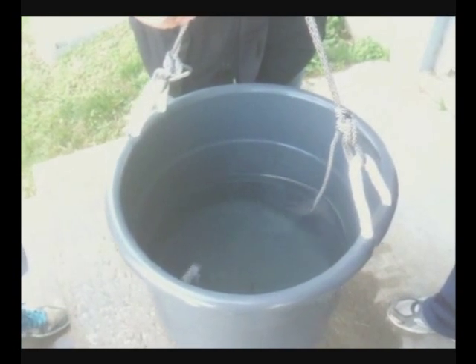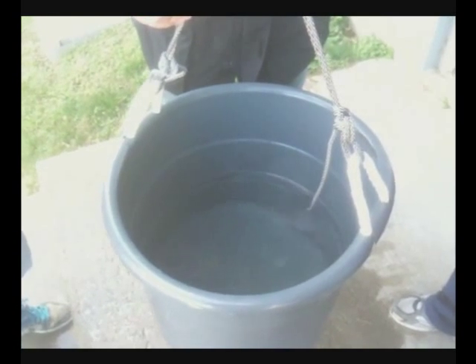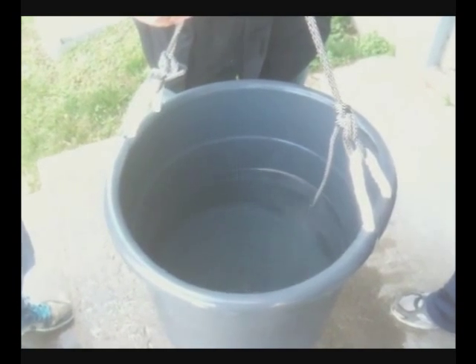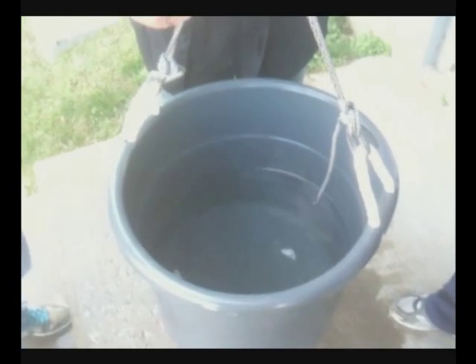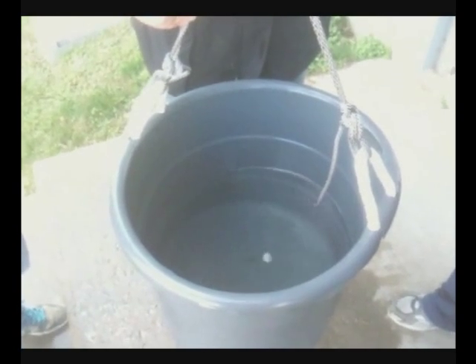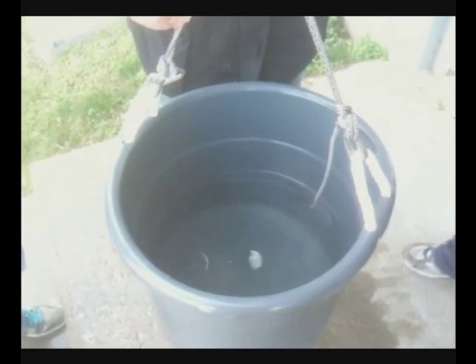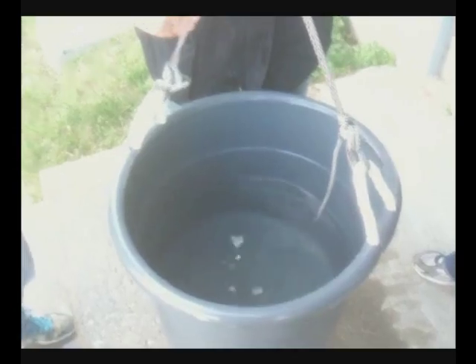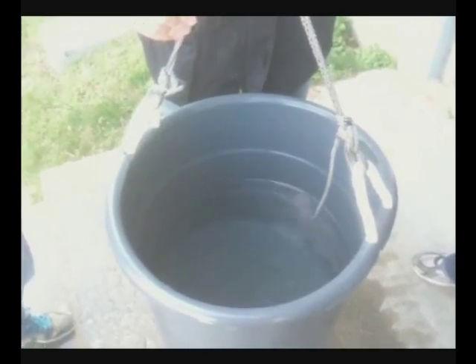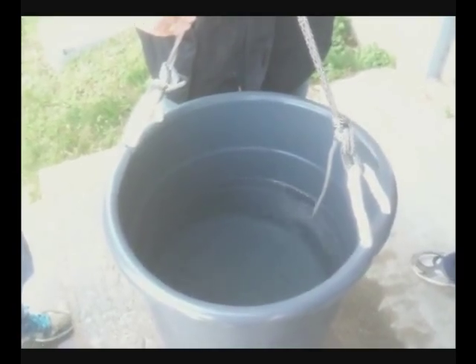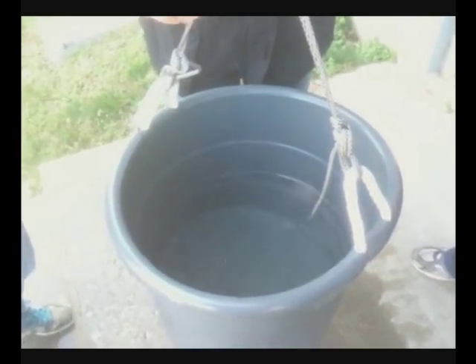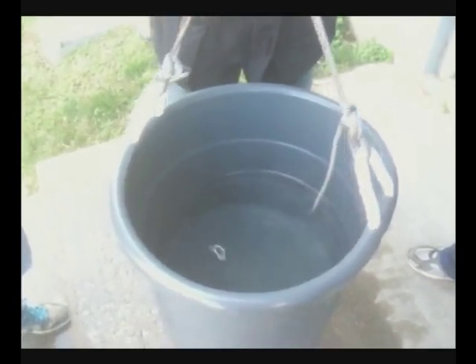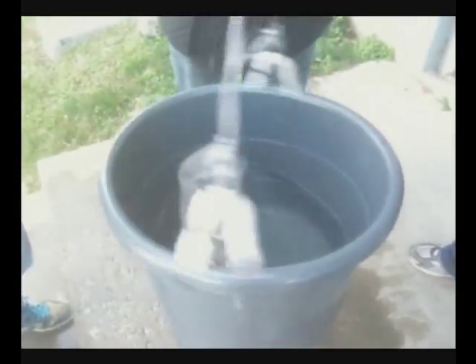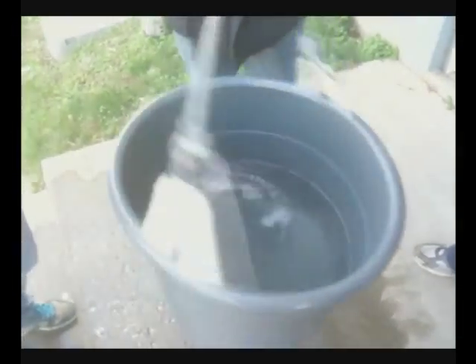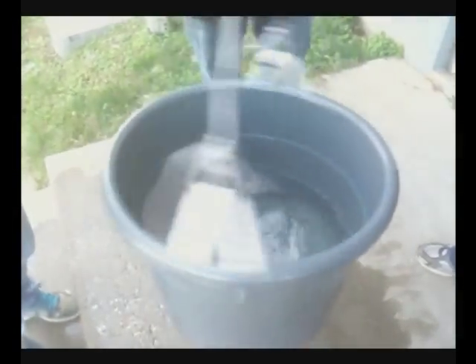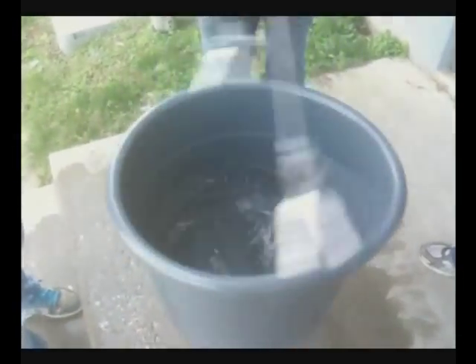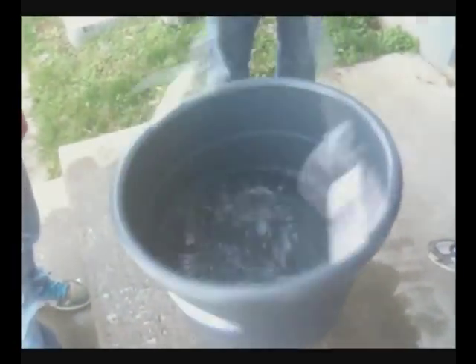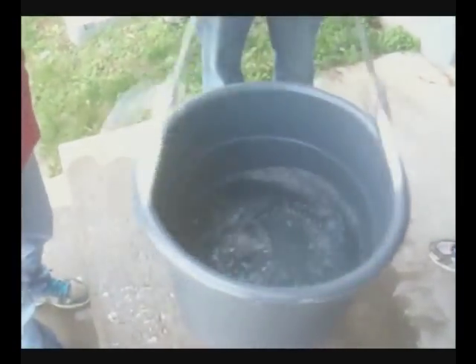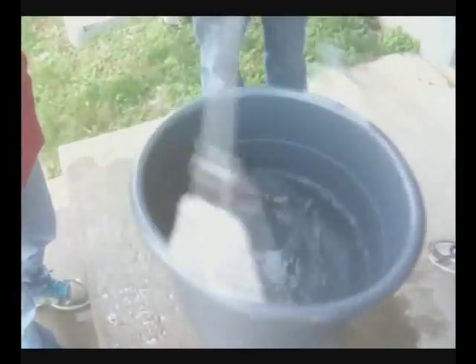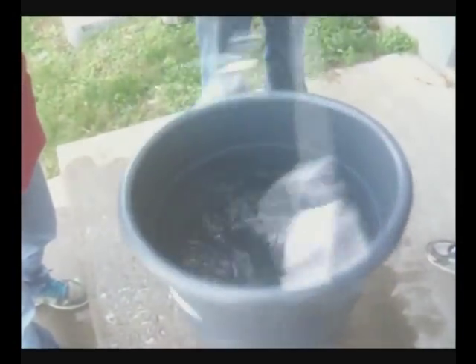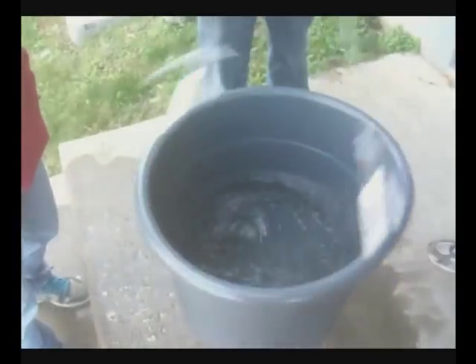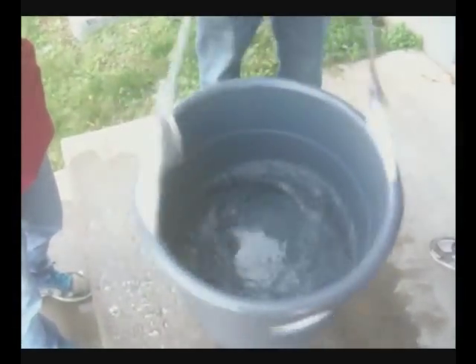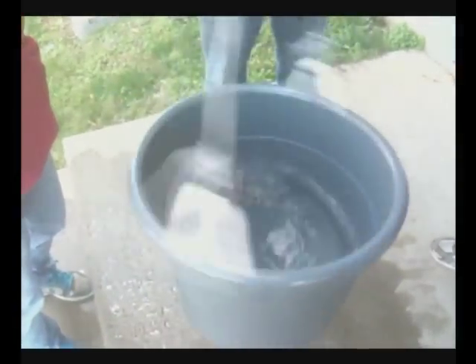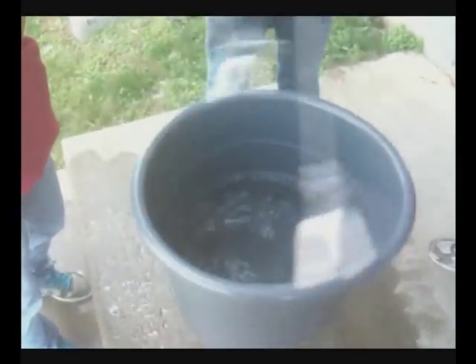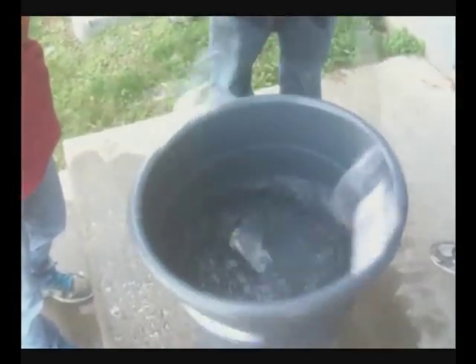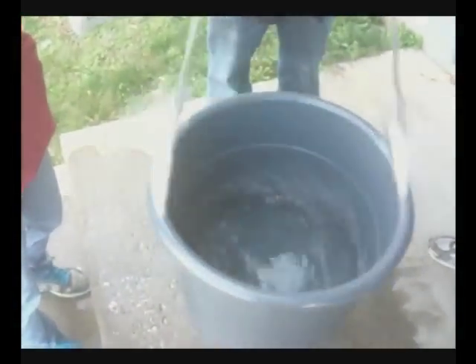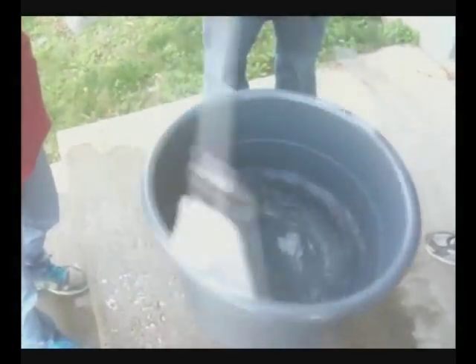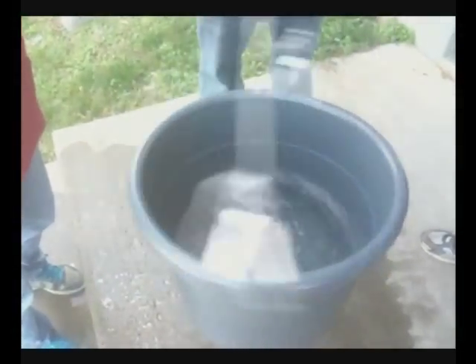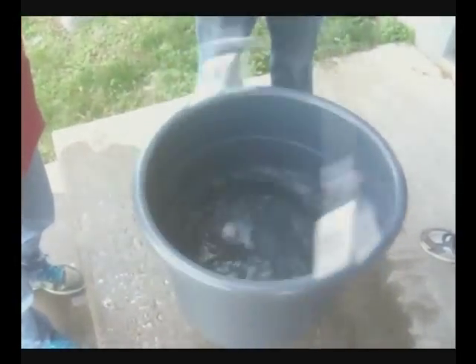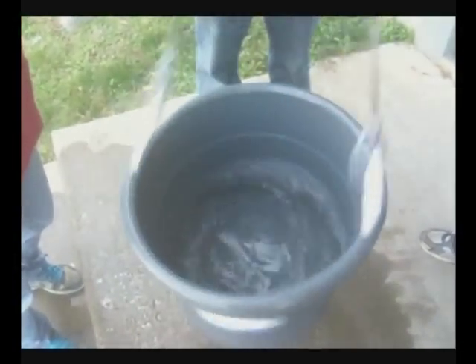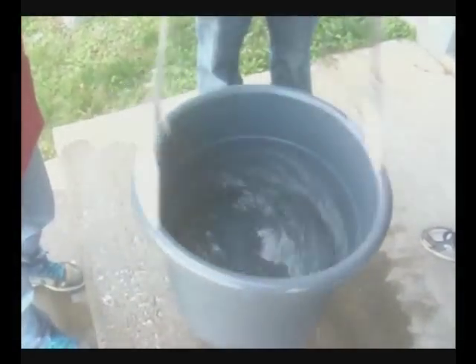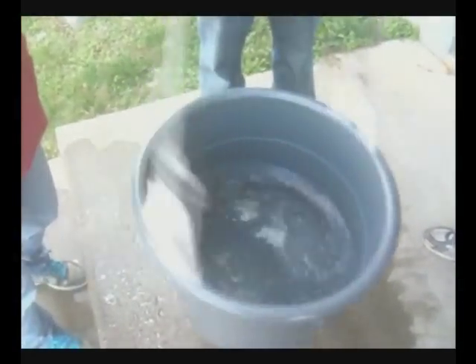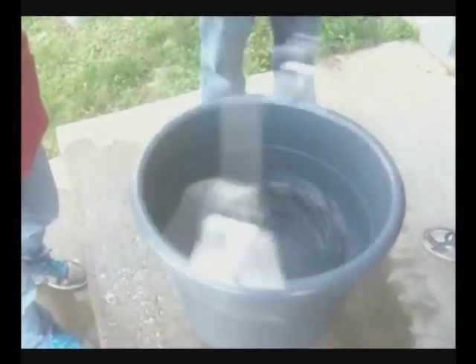Alright, go for it. We're ready. Get this — this is important. Science. Science in action. Notice the vortex it's creating, the water's climbing up the sides.